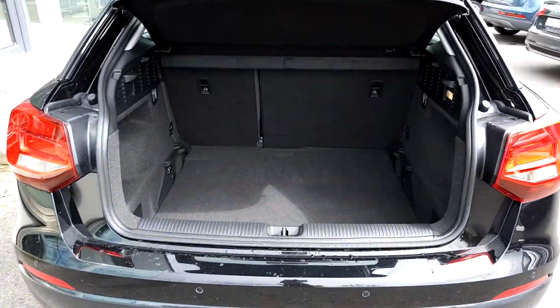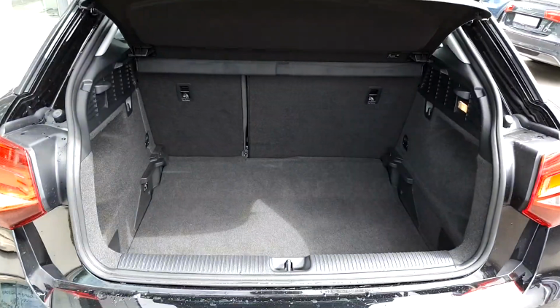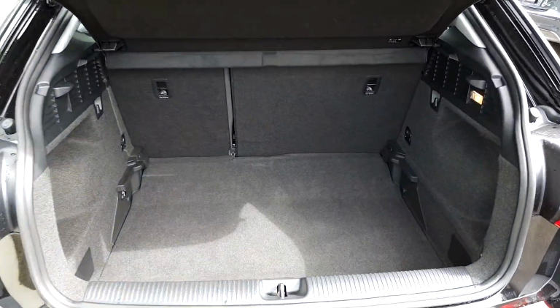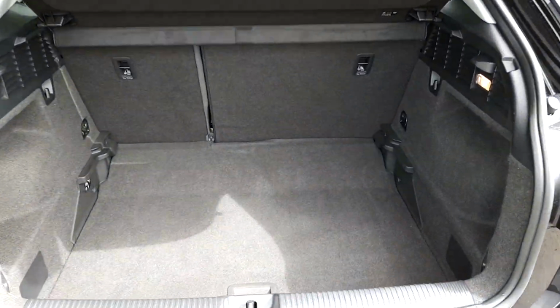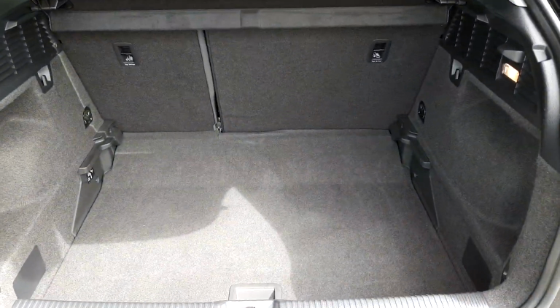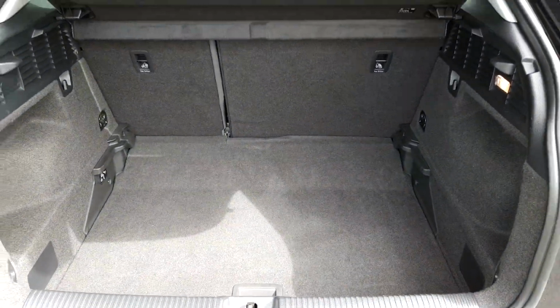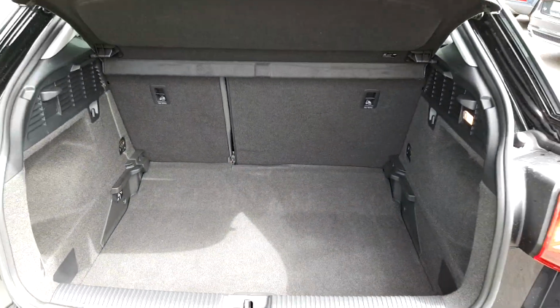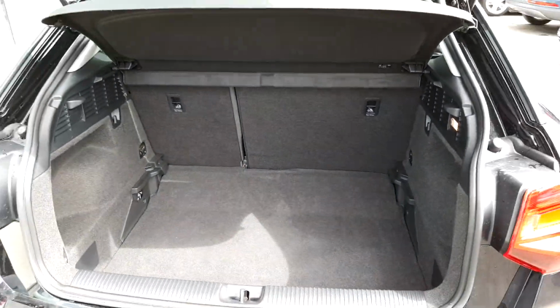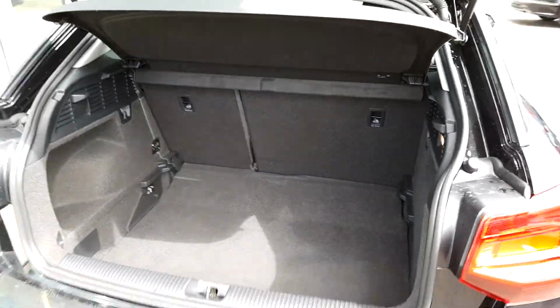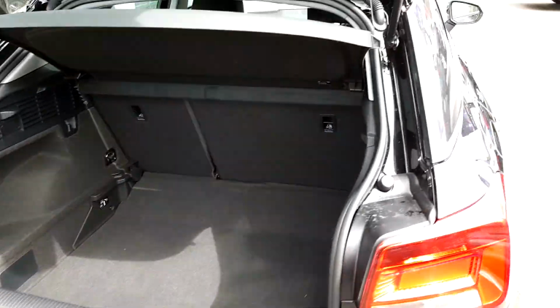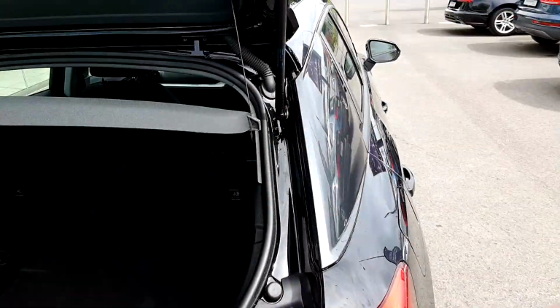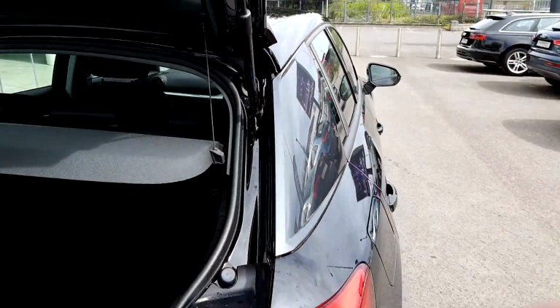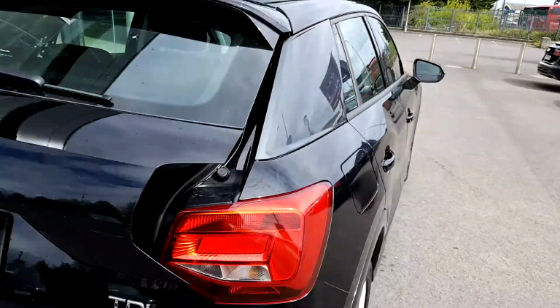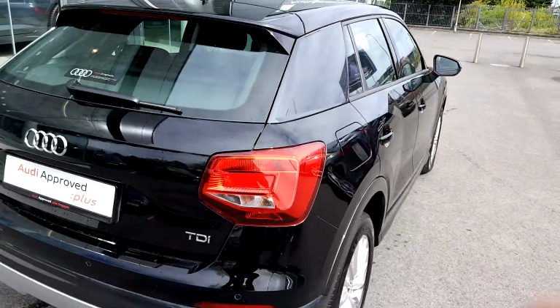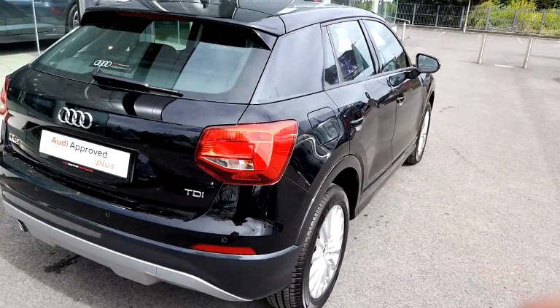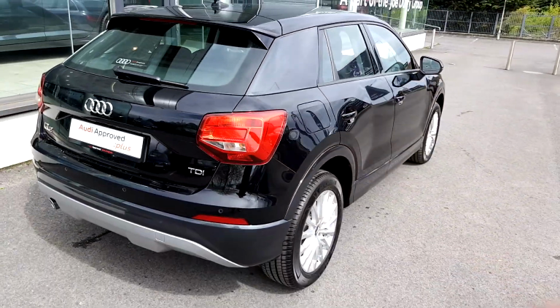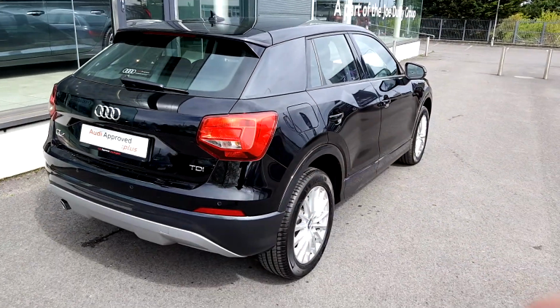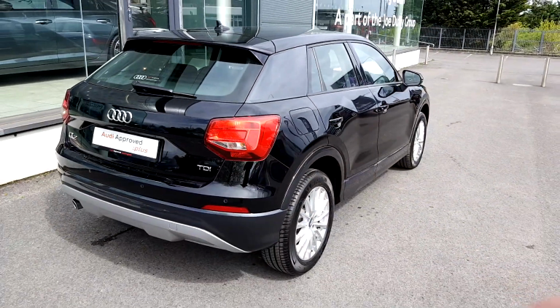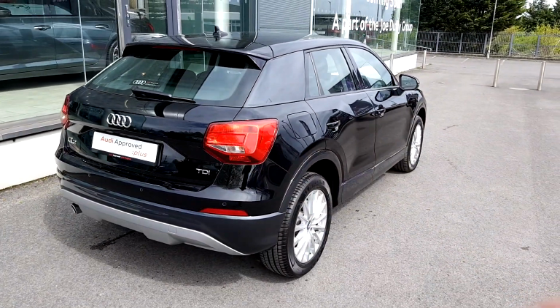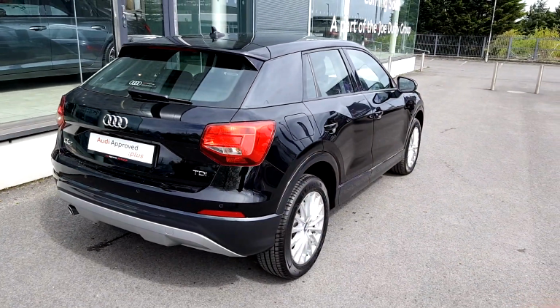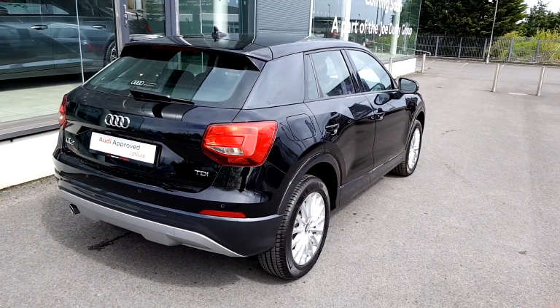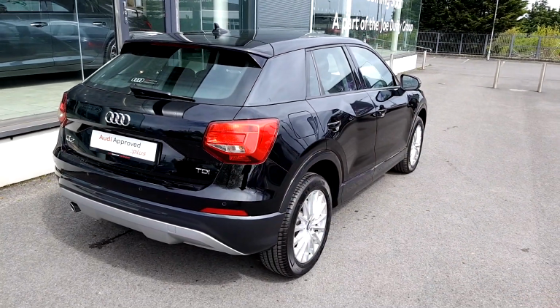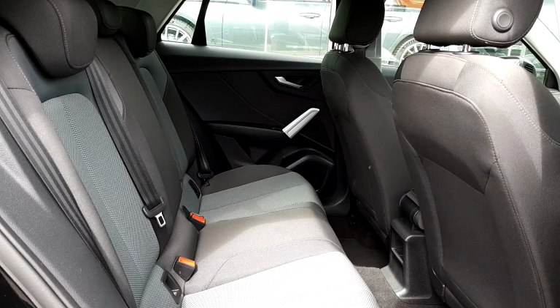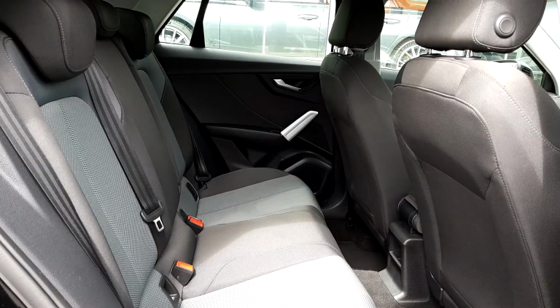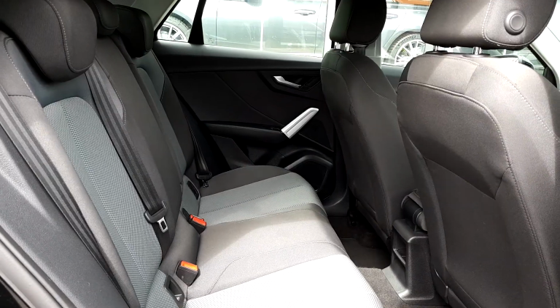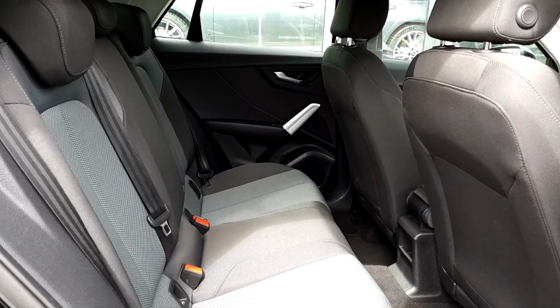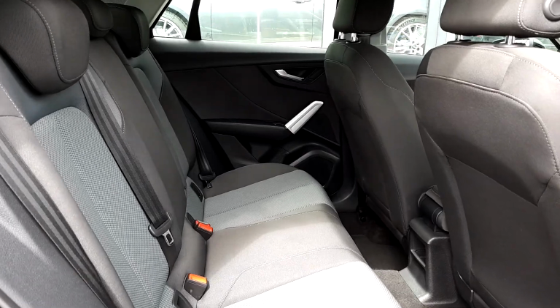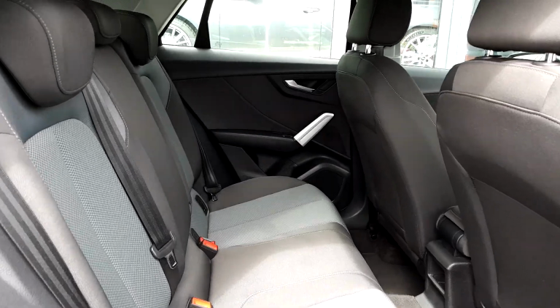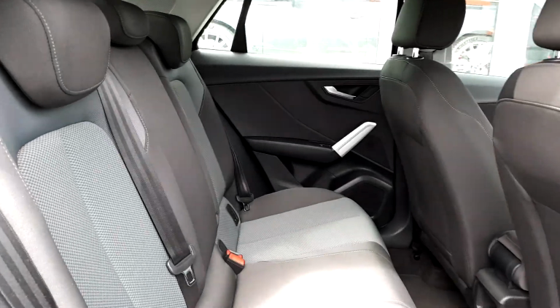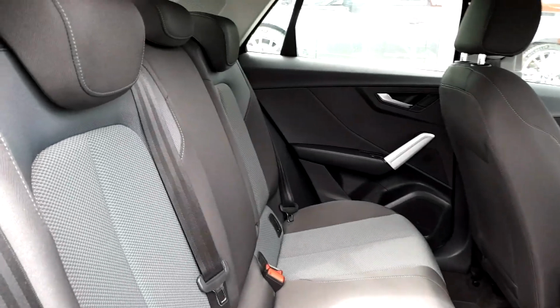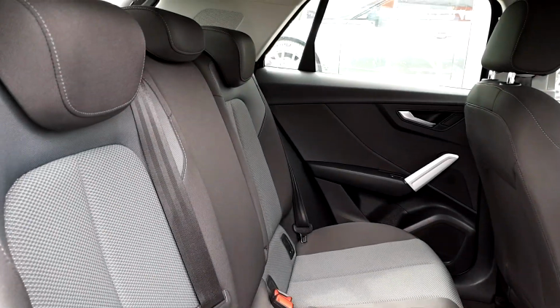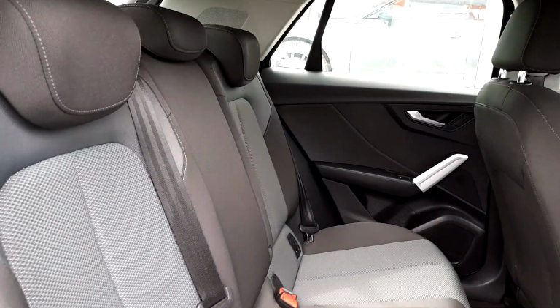Towards the back of the car we can see this car has reversing sensors, a very large and deep boot, seats that fold down in a 60/40 ratio. Inside the rear of the car we can see this car has two-tone cloth seats.